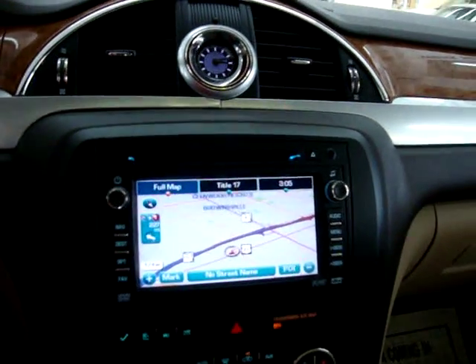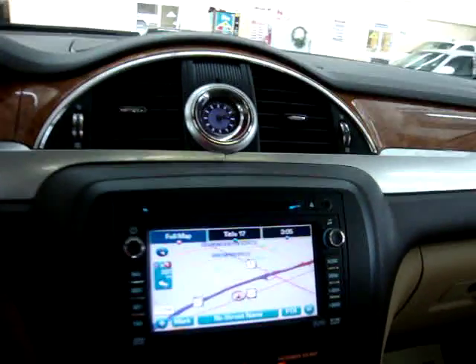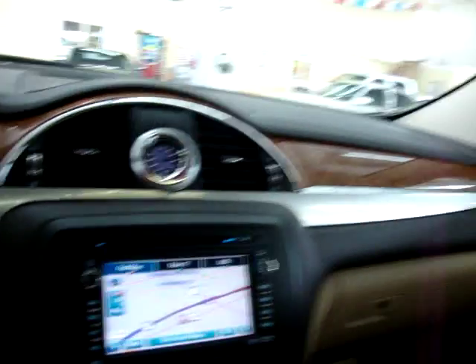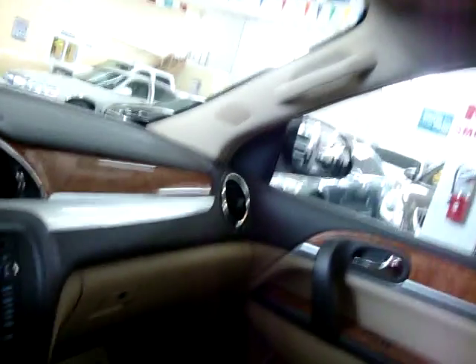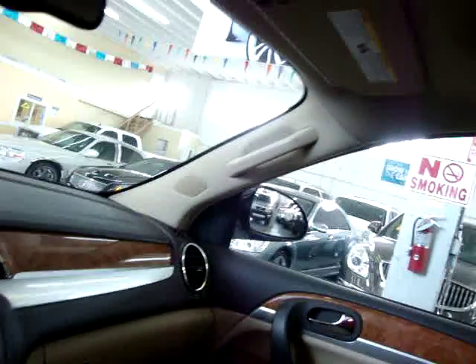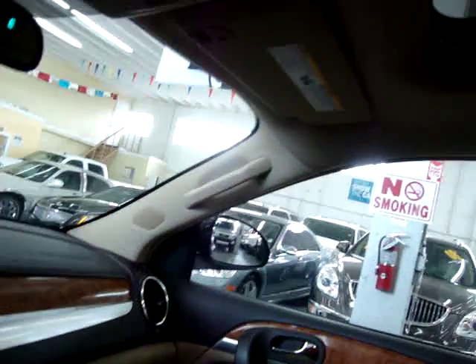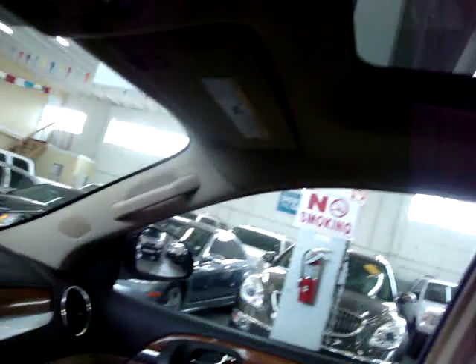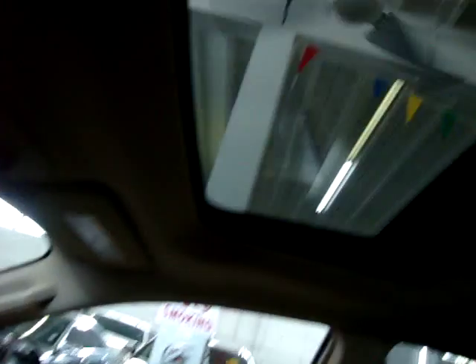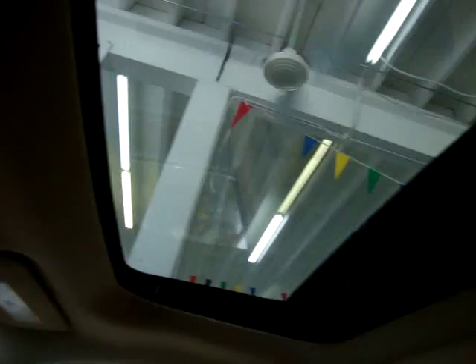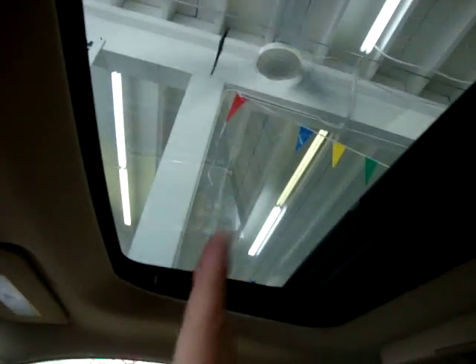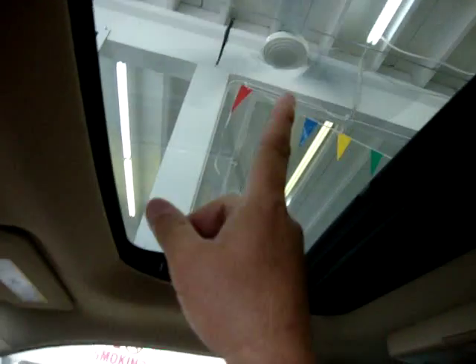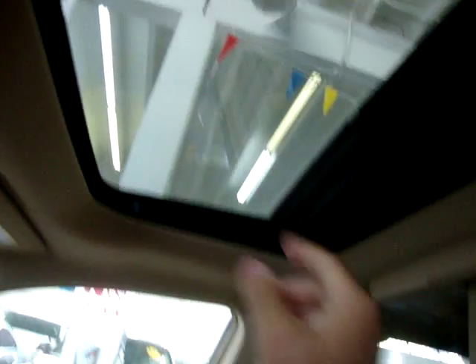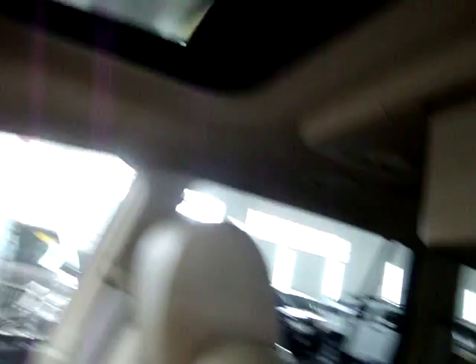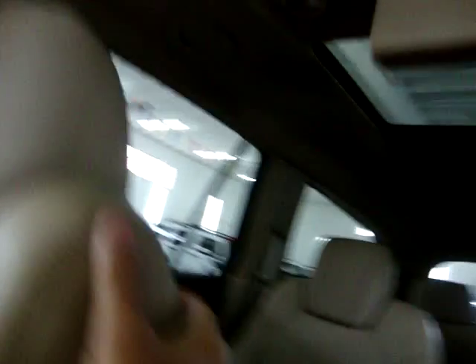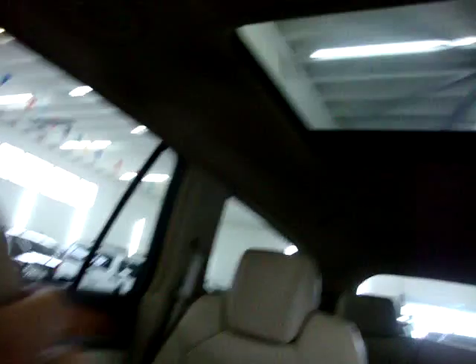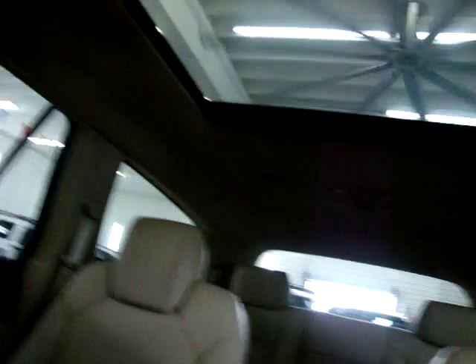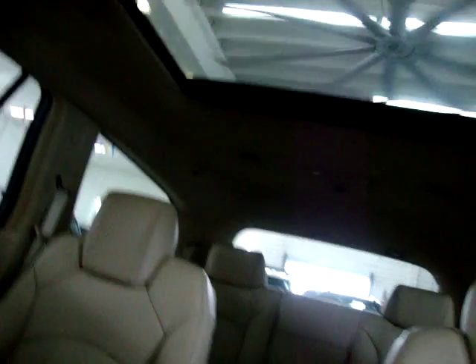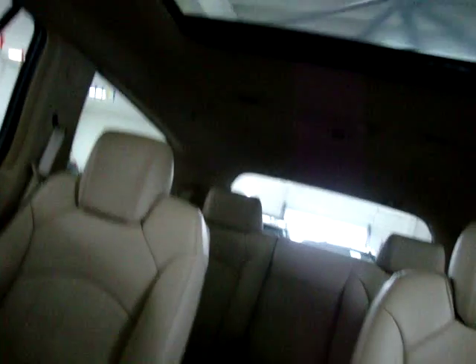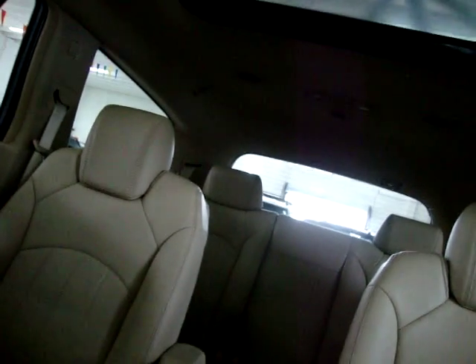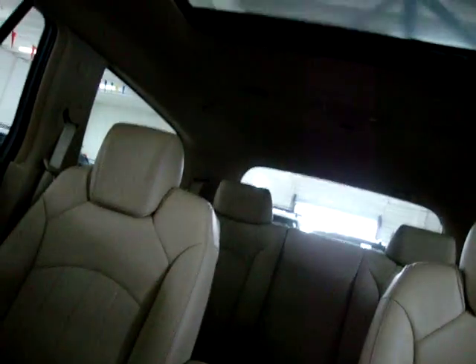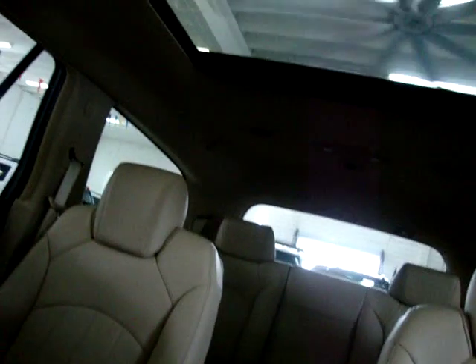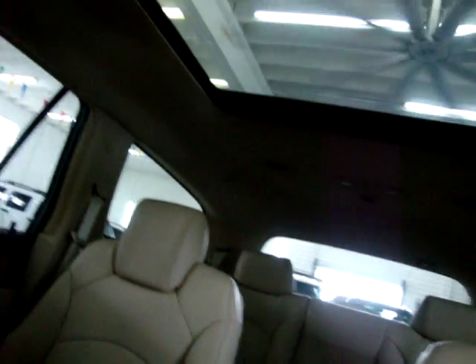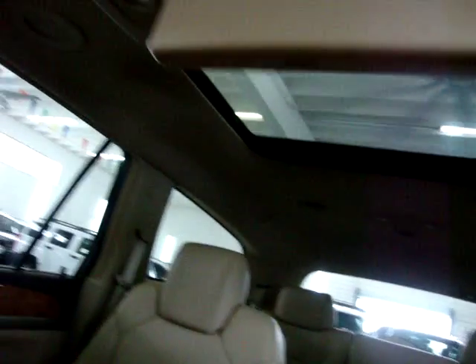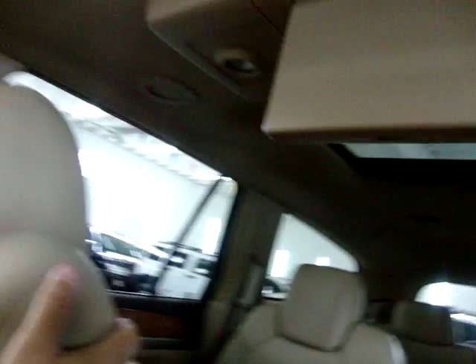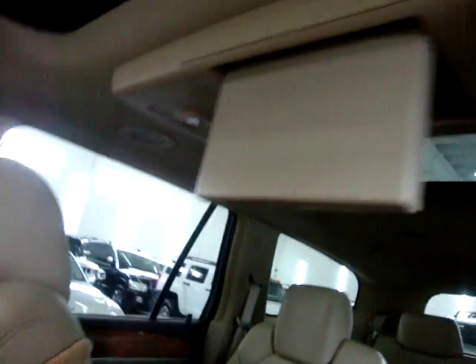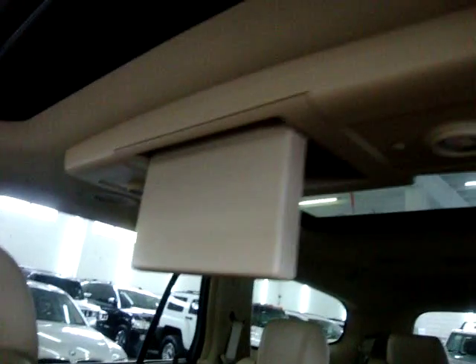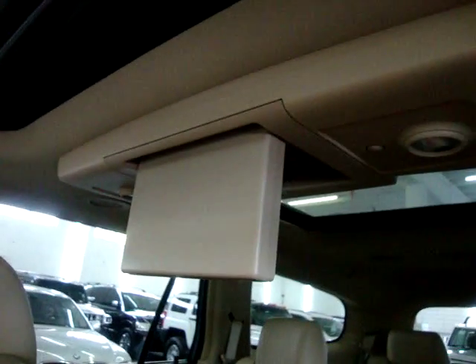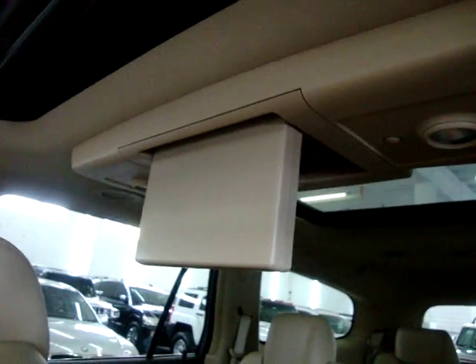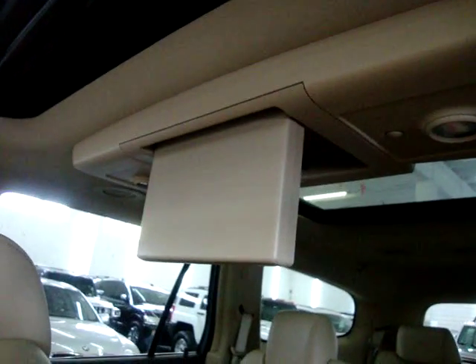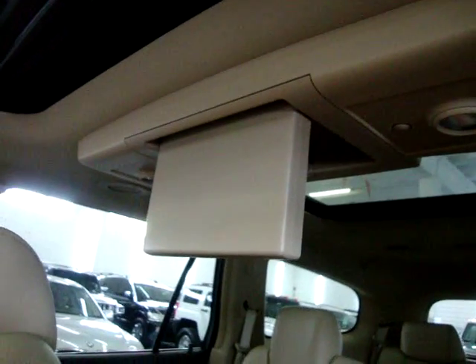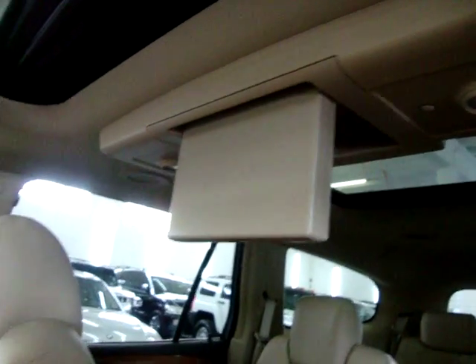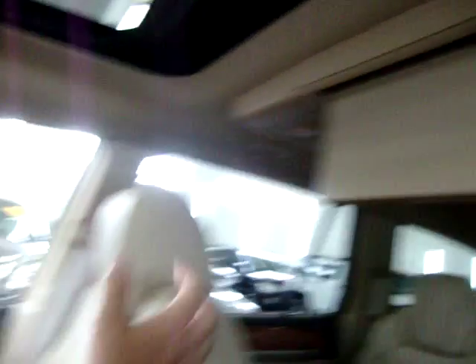We've got a power moonroof and in the rear you've got the rear sky view. There's your DVD player — I'll show it to you from a better angle.